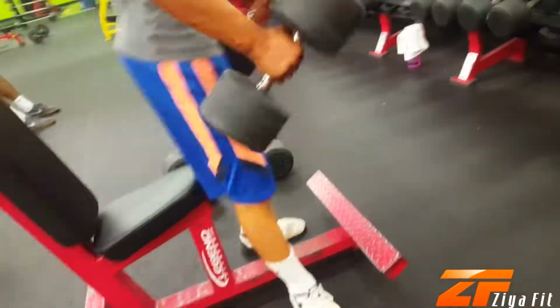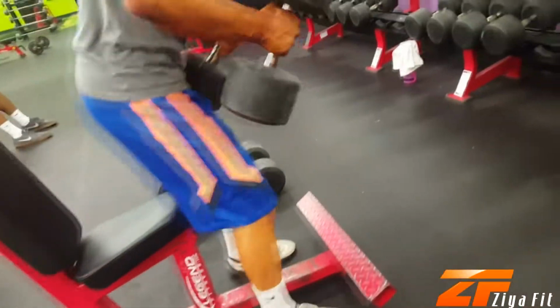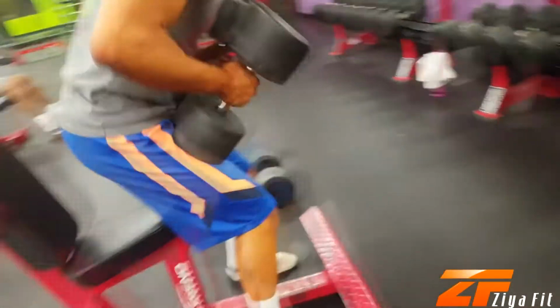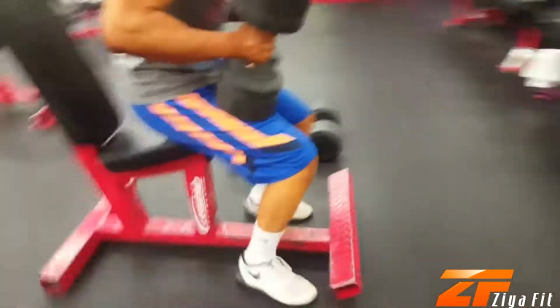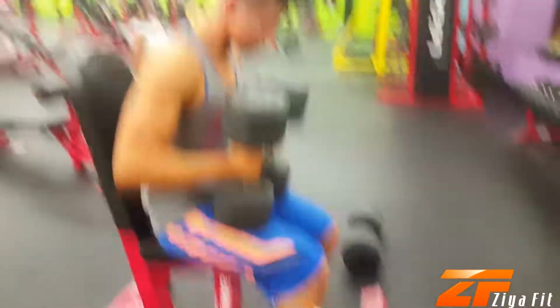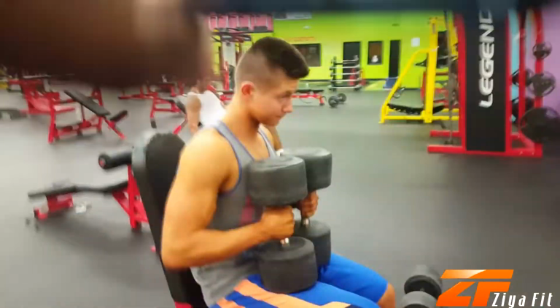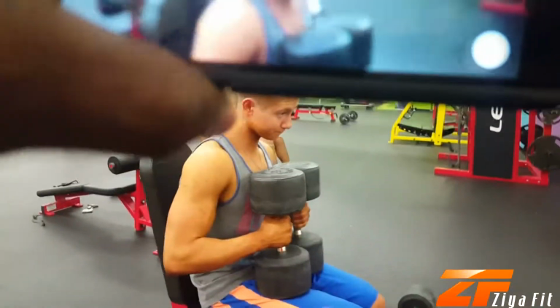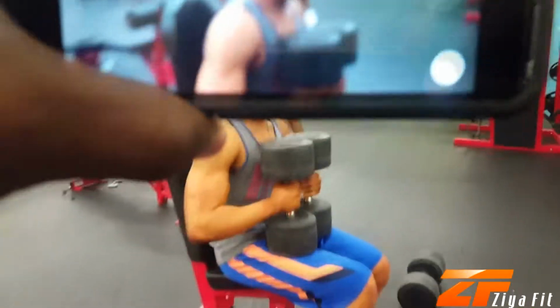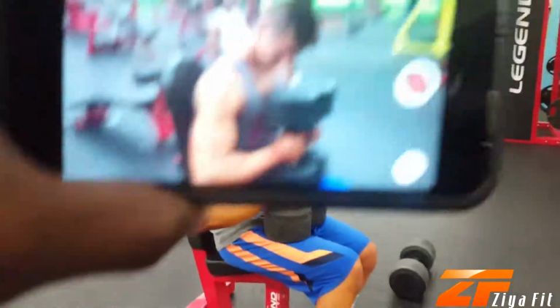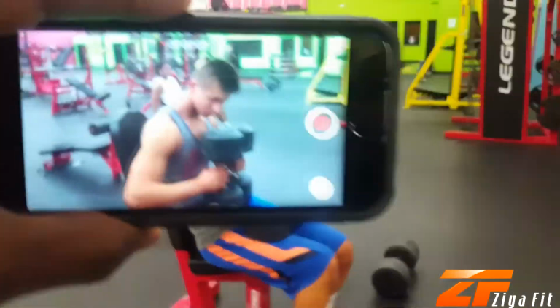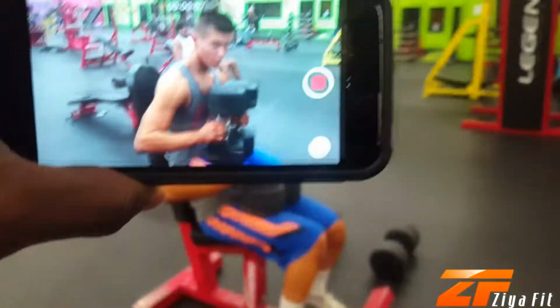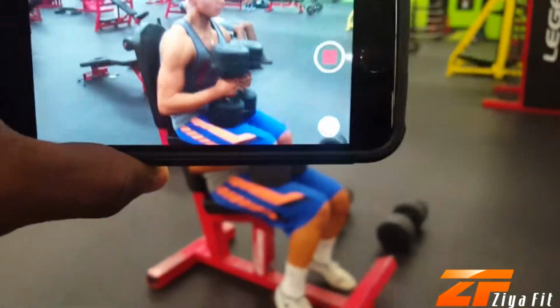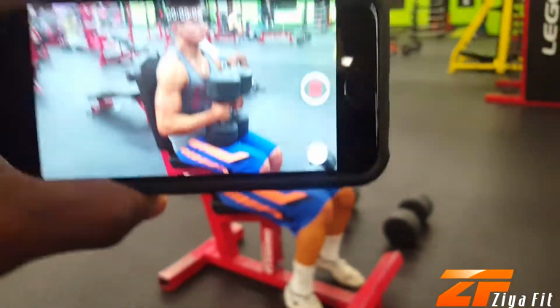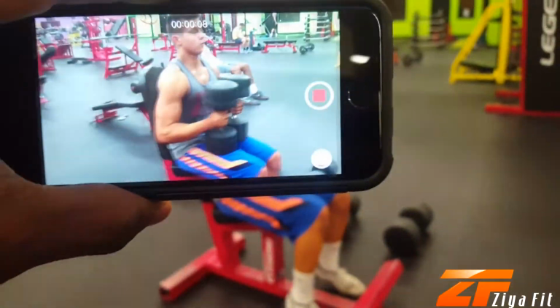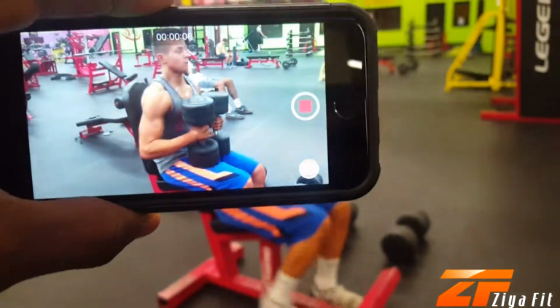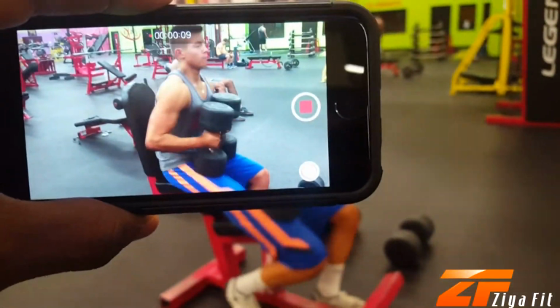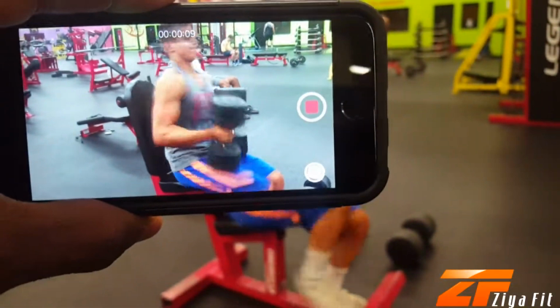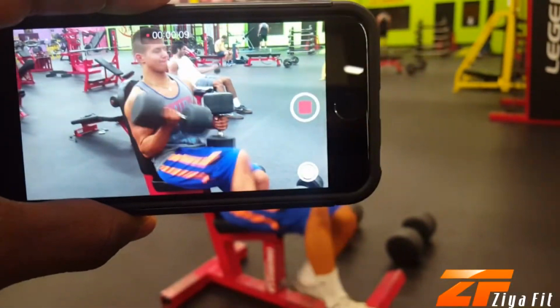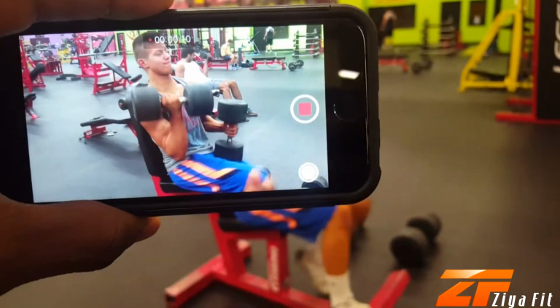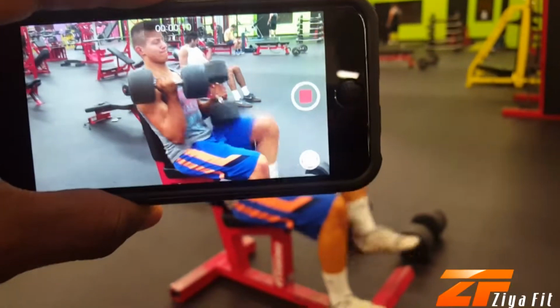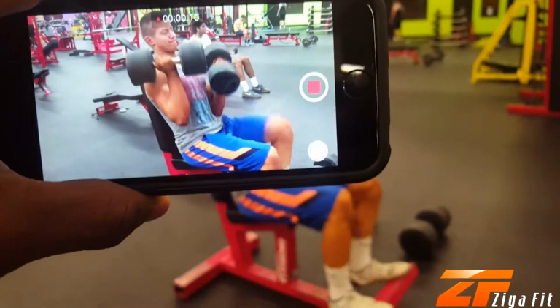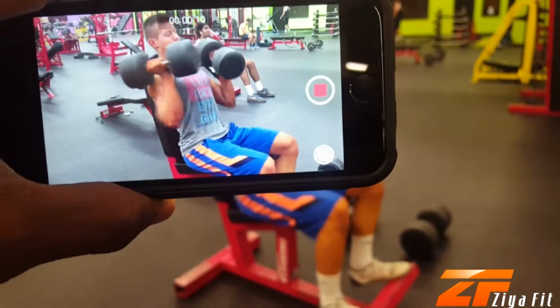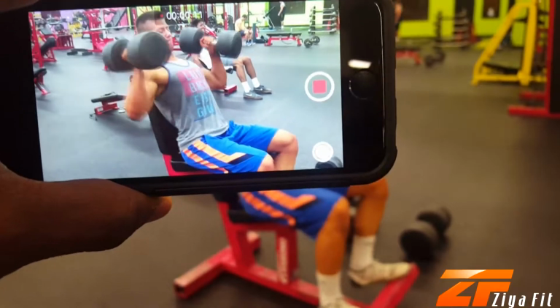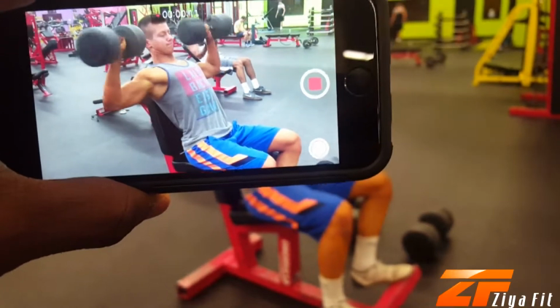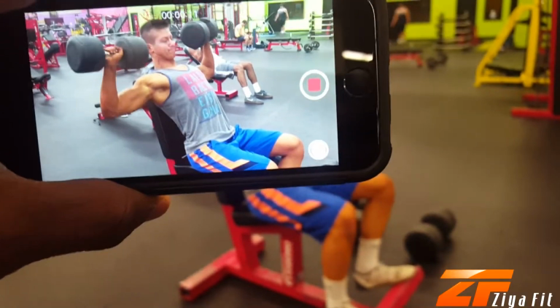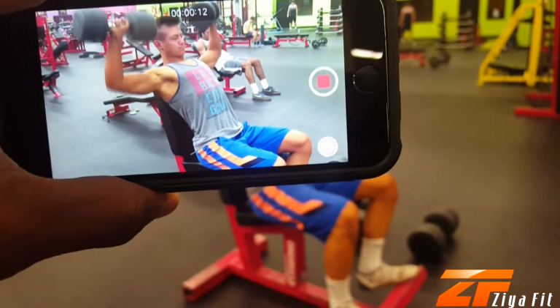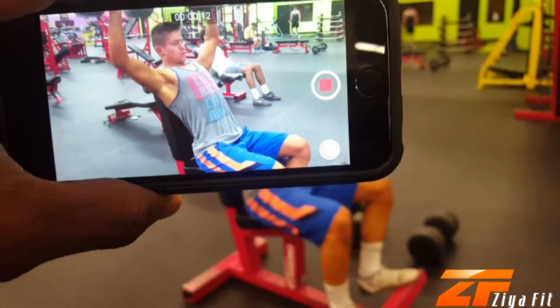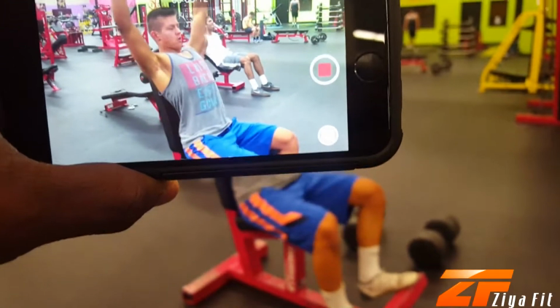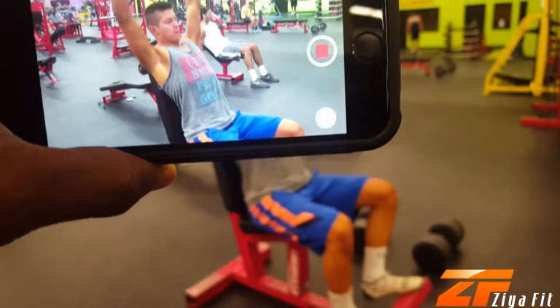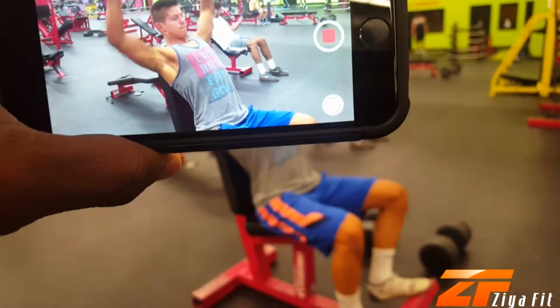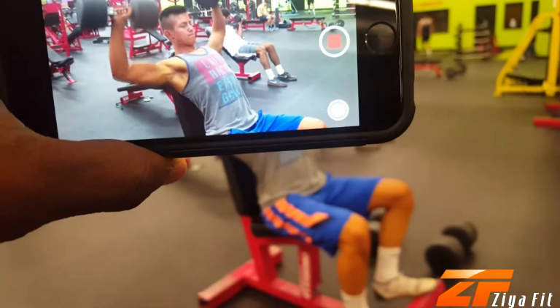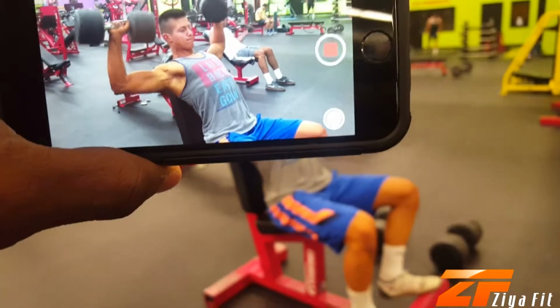Be sure that if you're attempting a weight that may be too strenuous for you, that you have someone spotting you at your wrists. This is not one of those workouts you want to fail at.